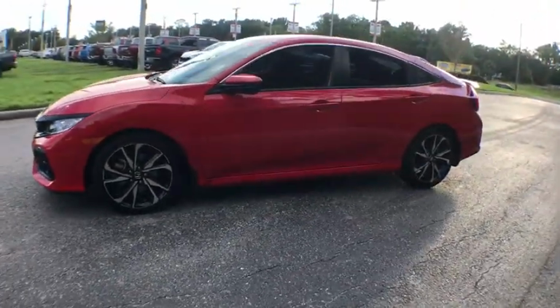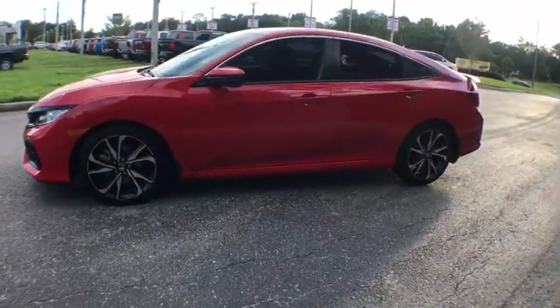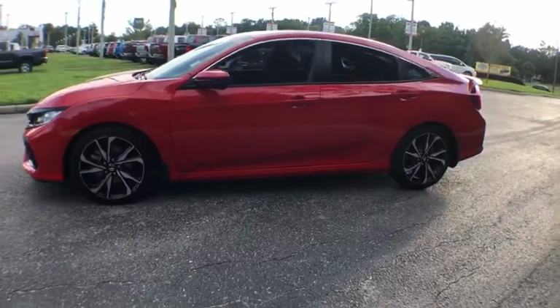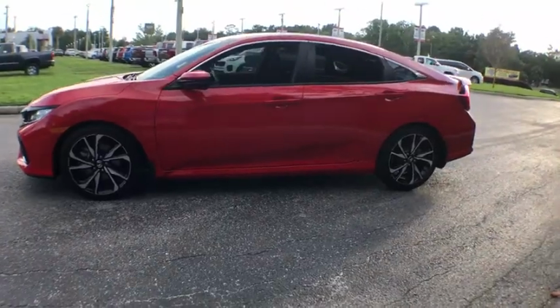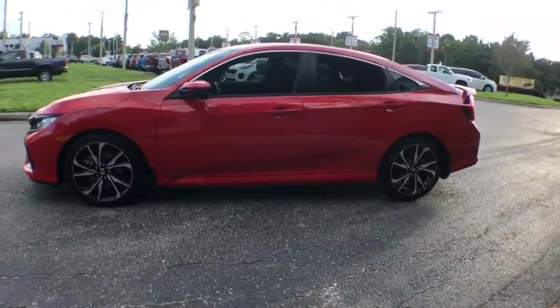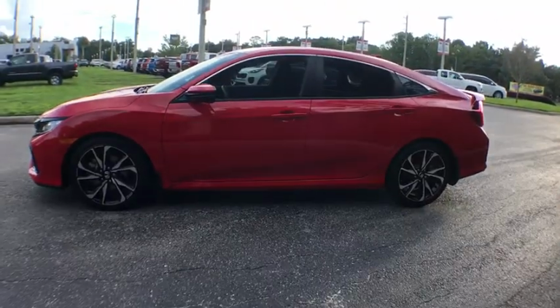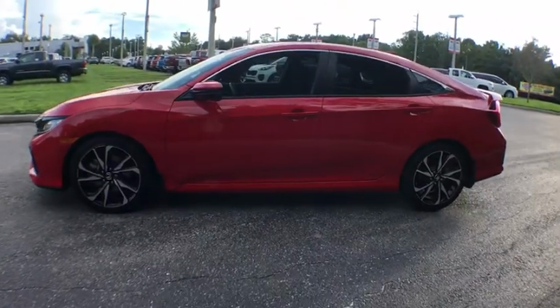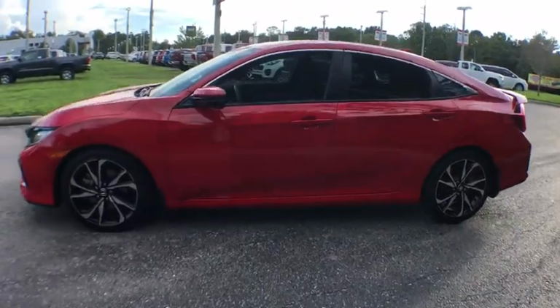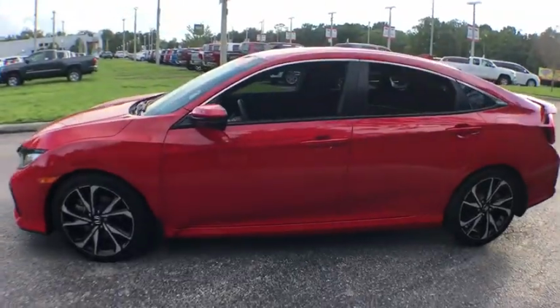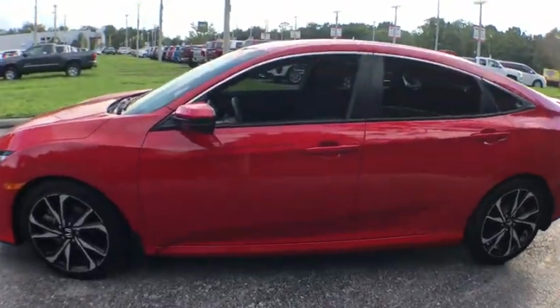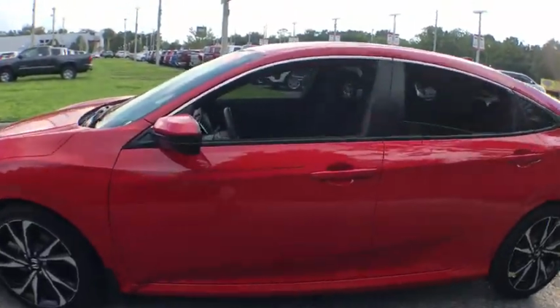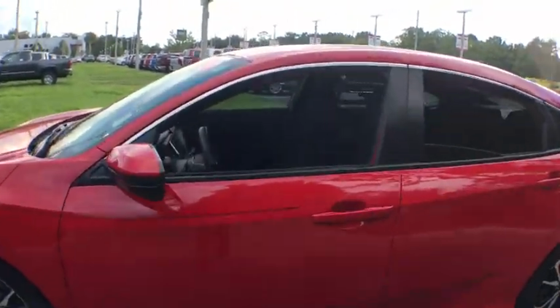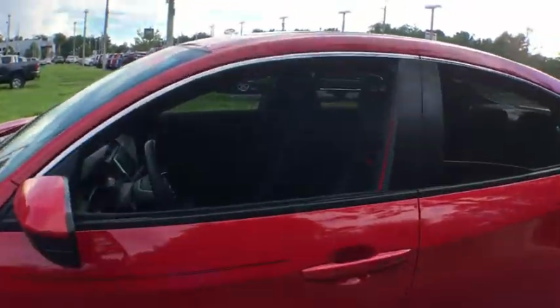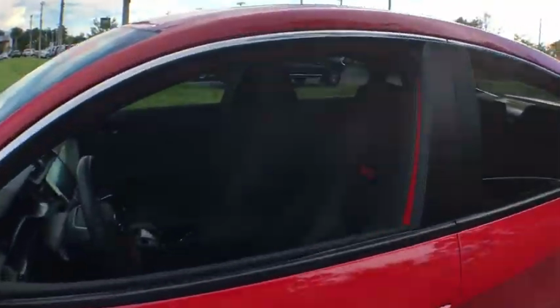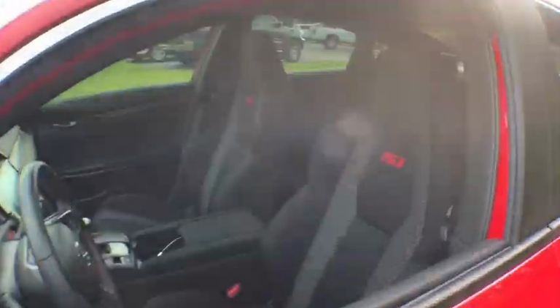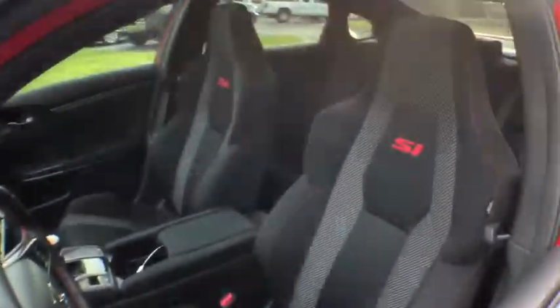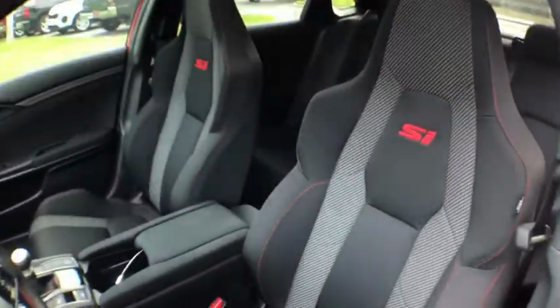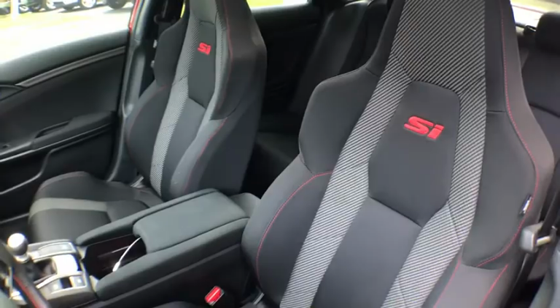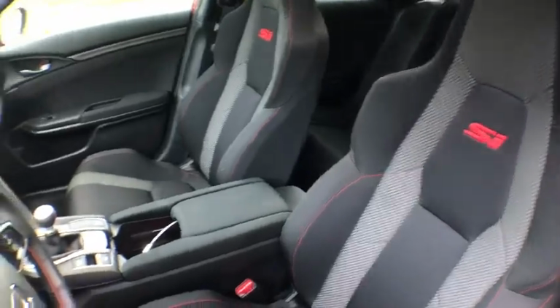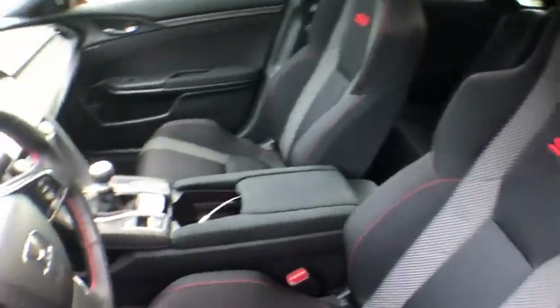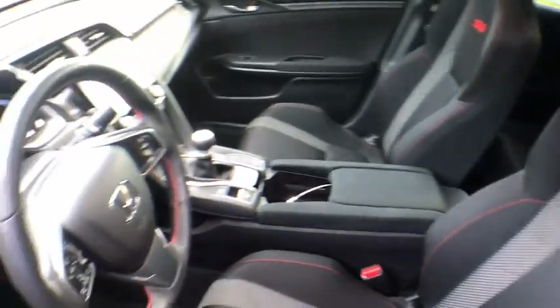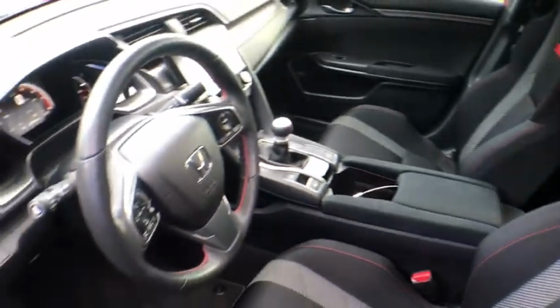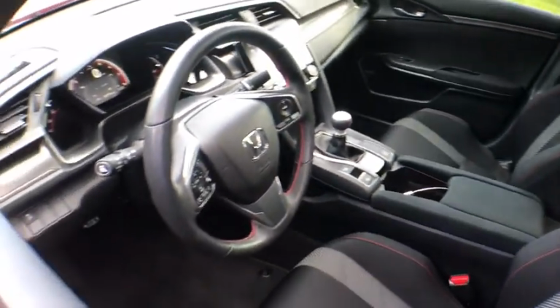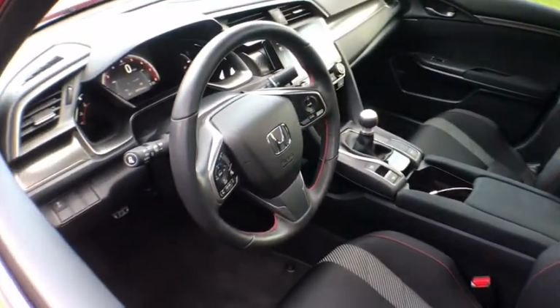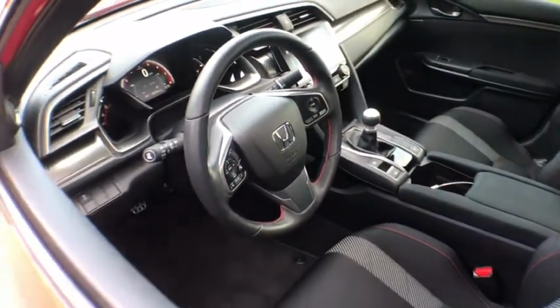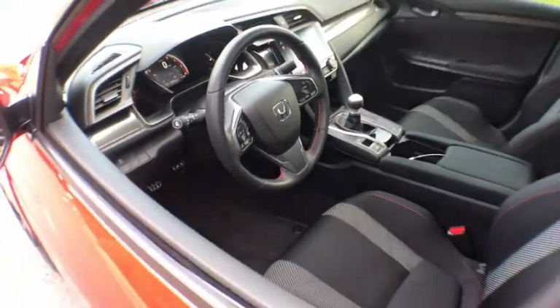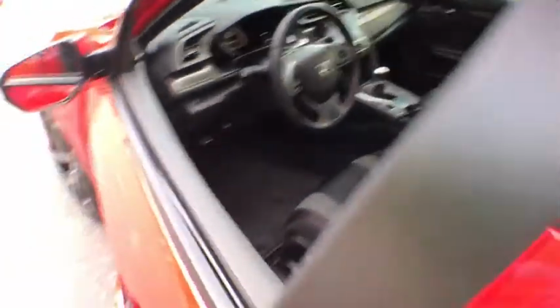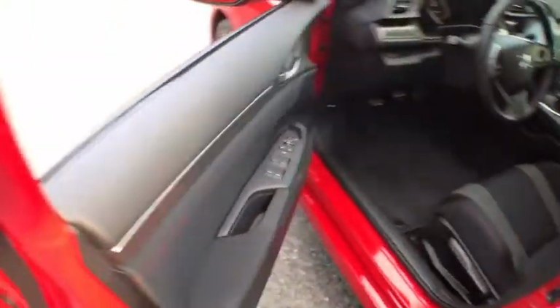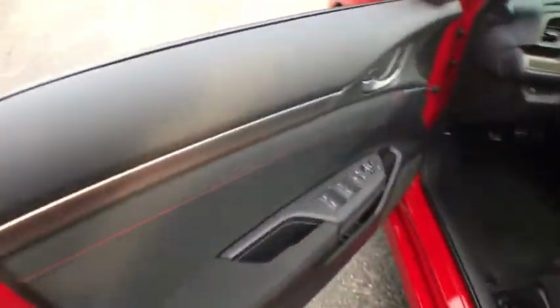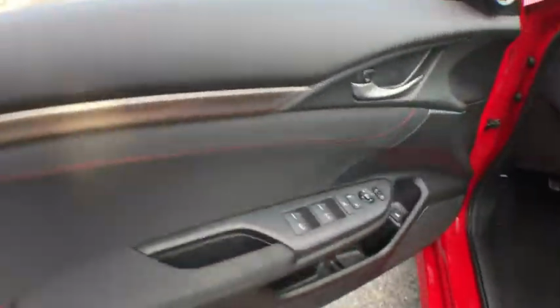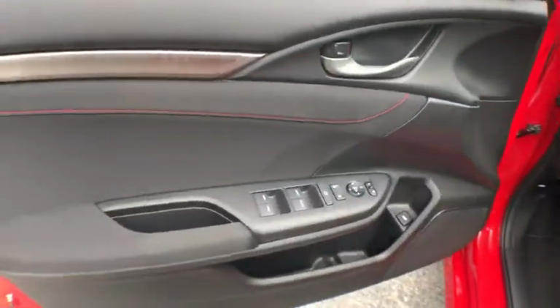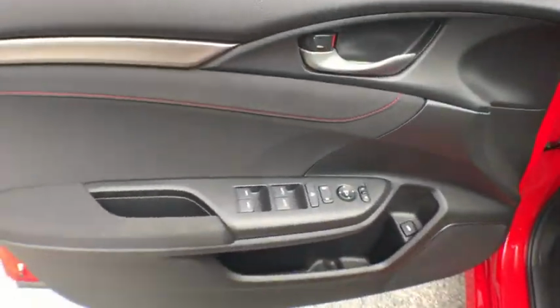Here are some of this vehicle's great options: traction control, dual airbags, power steering, four-wheel disc brakes, security system, fog lights, rear window defroster.